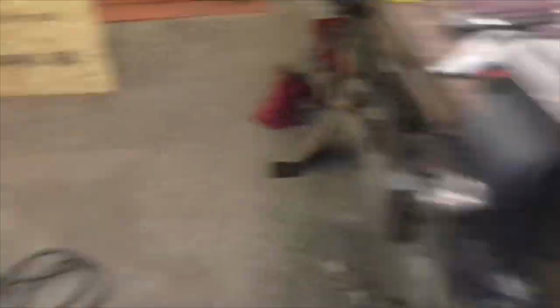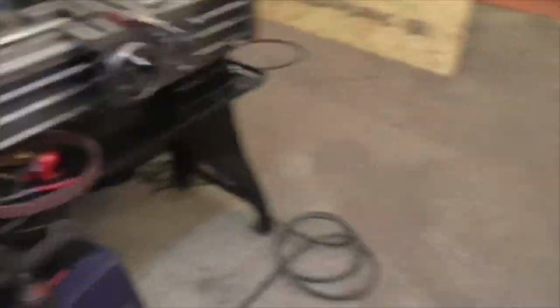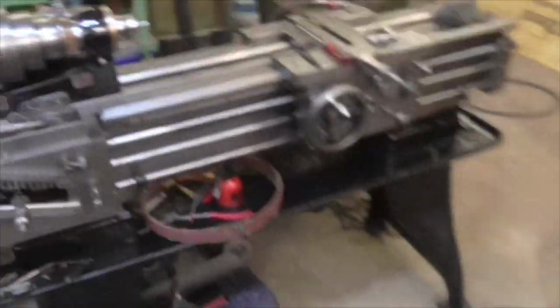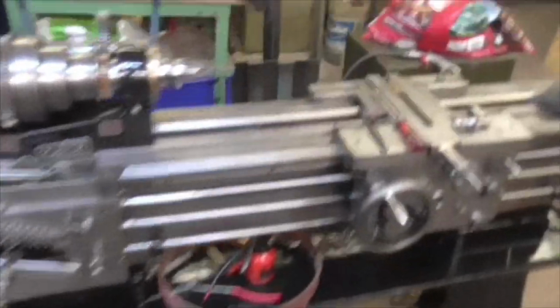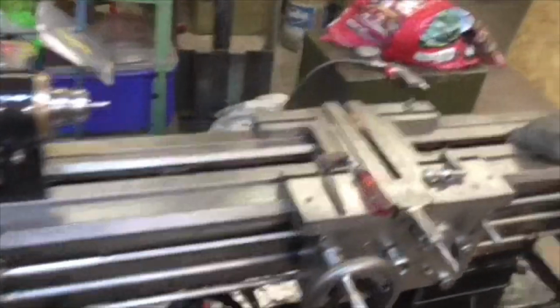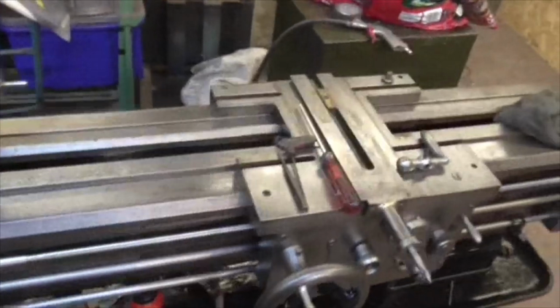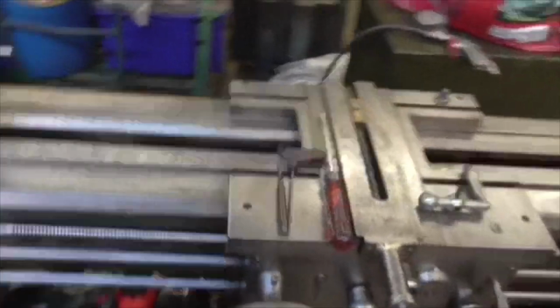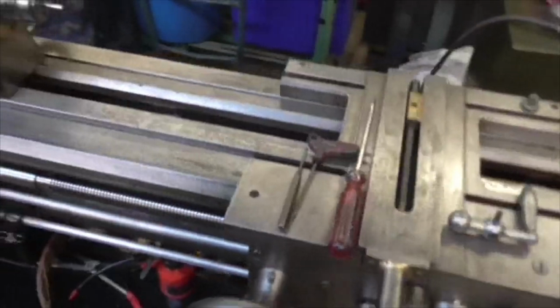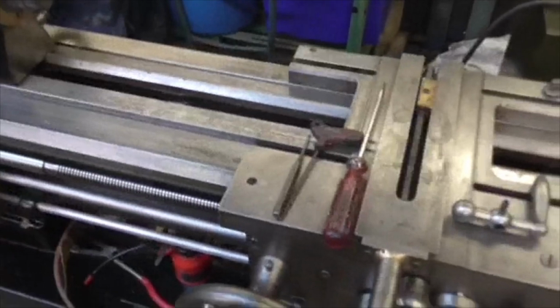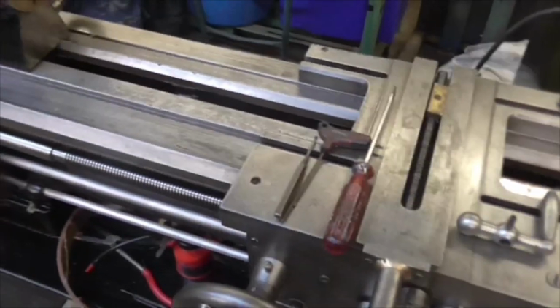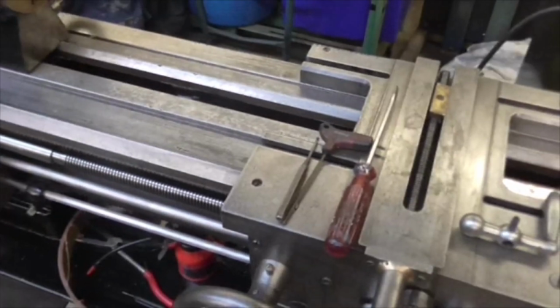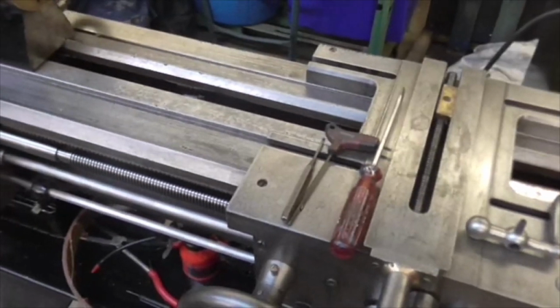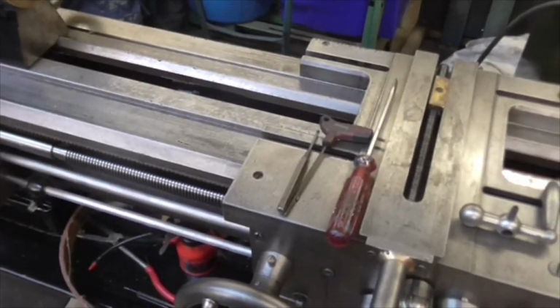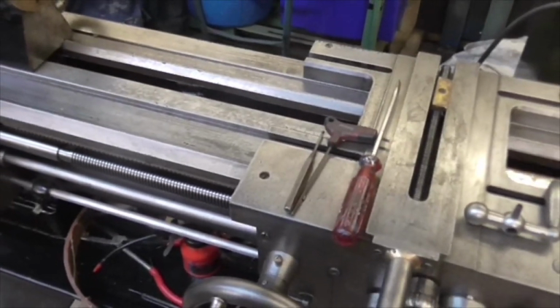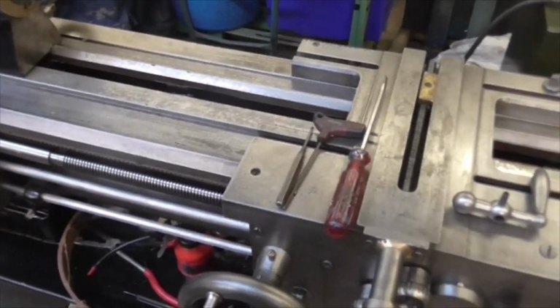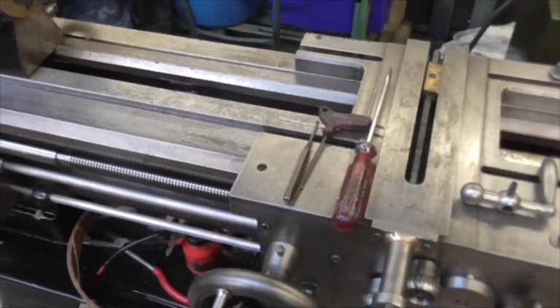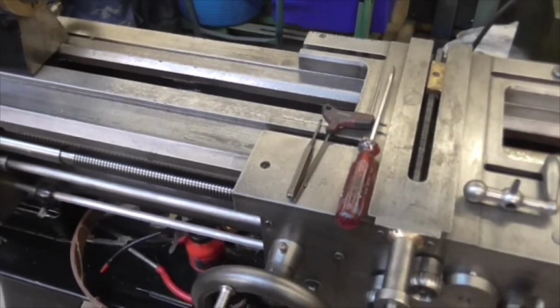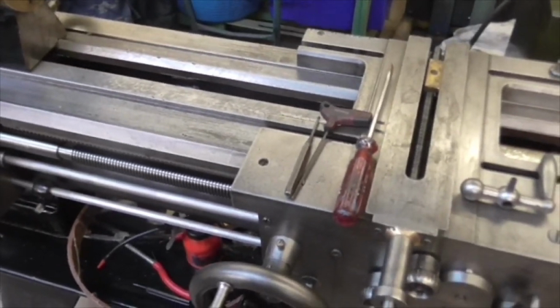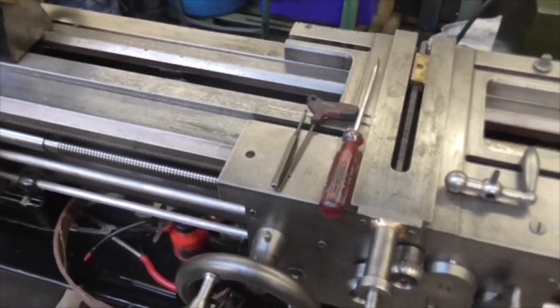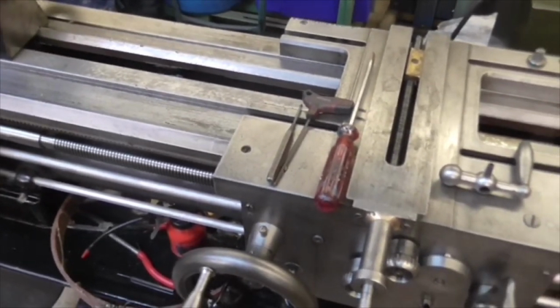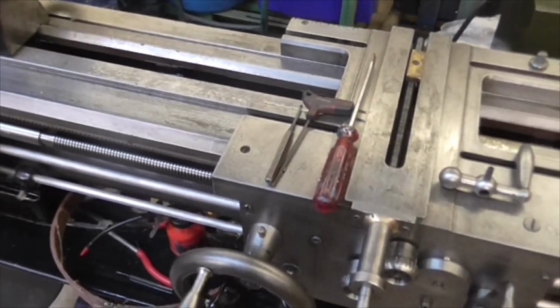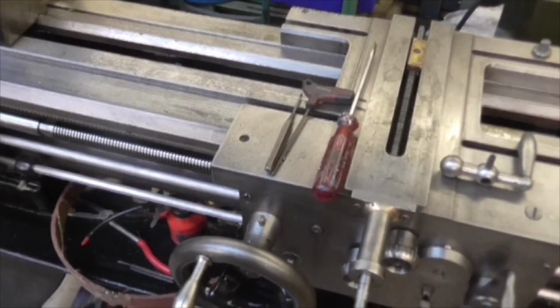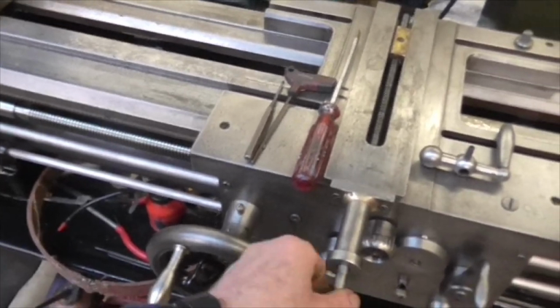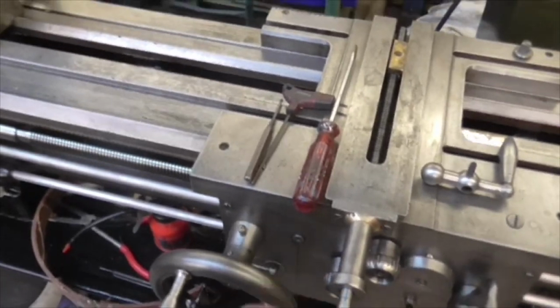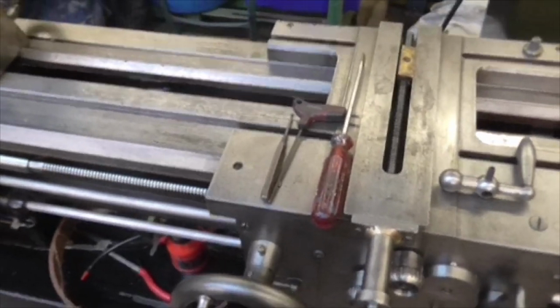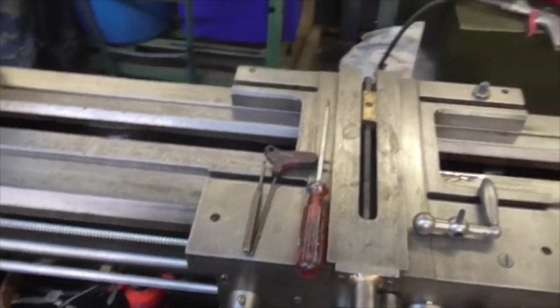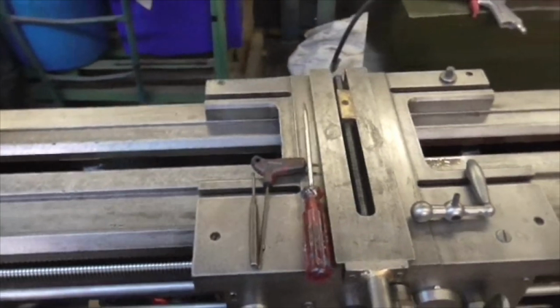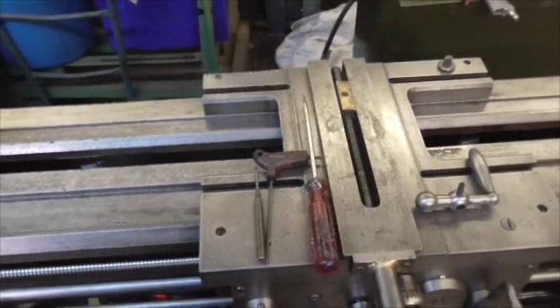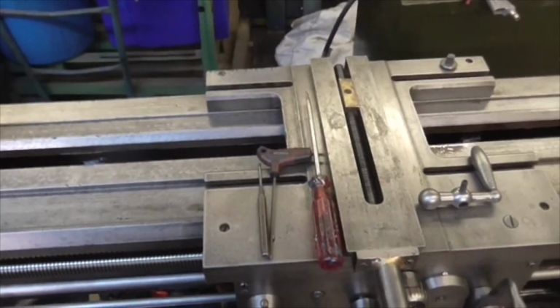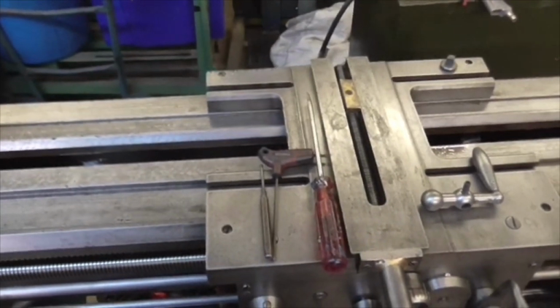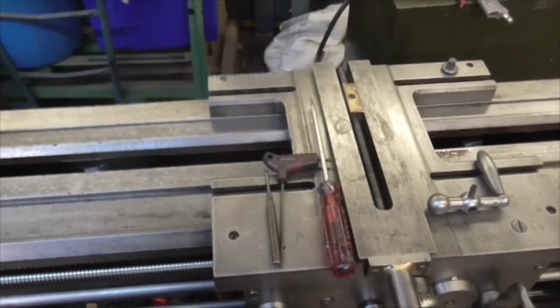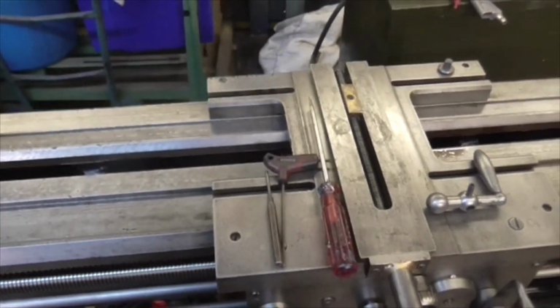Right then, let's get this recalcitrant little thread out and see if we can straighten it a bit more. I'll bring you back when I'm on with it. Bye now.